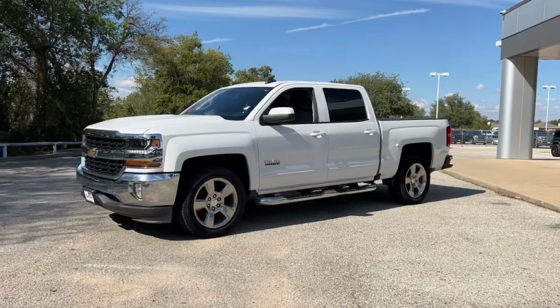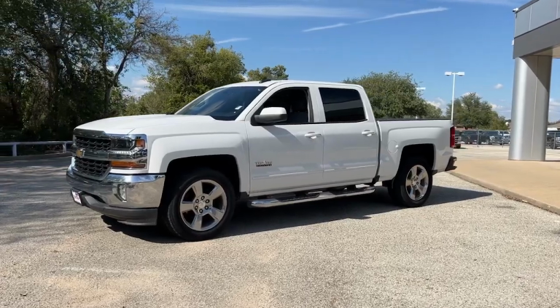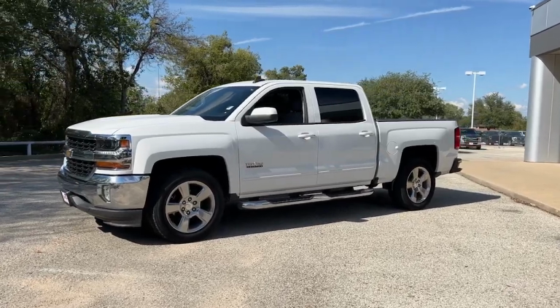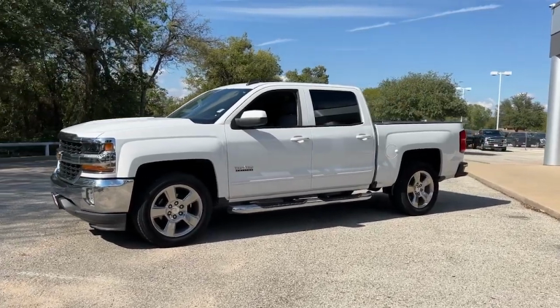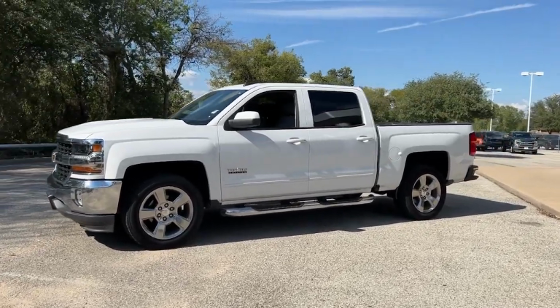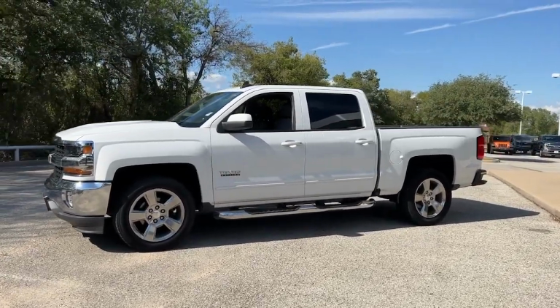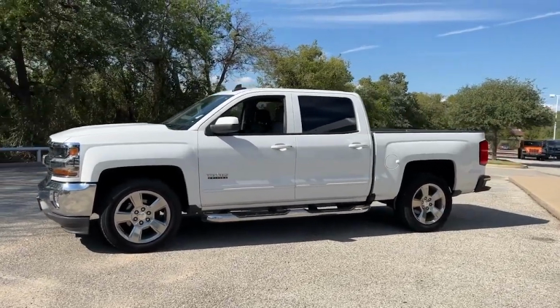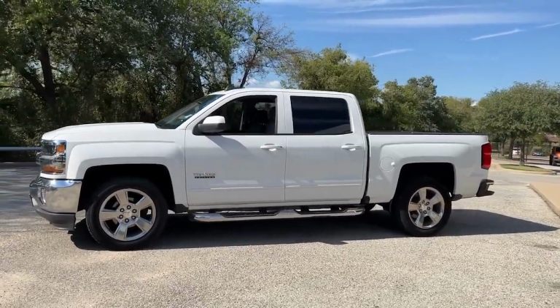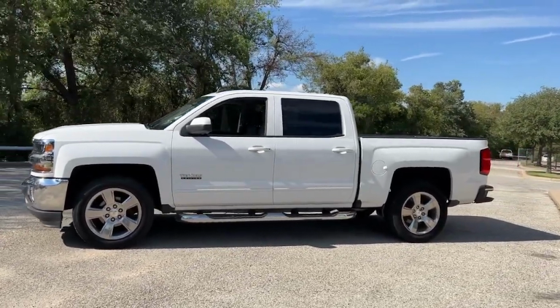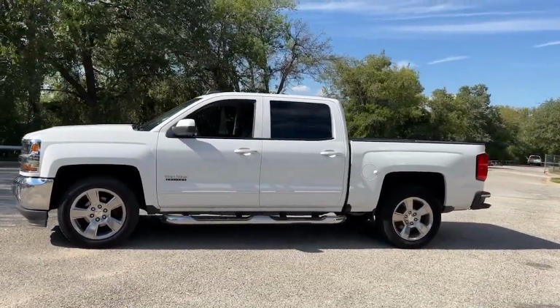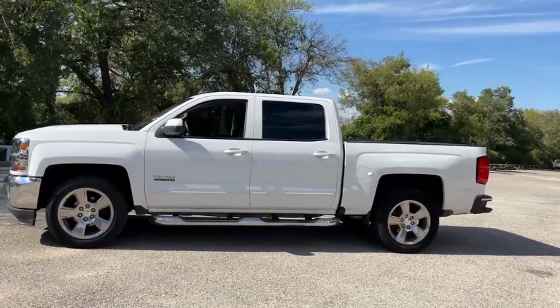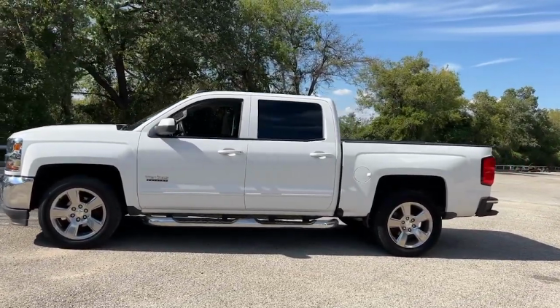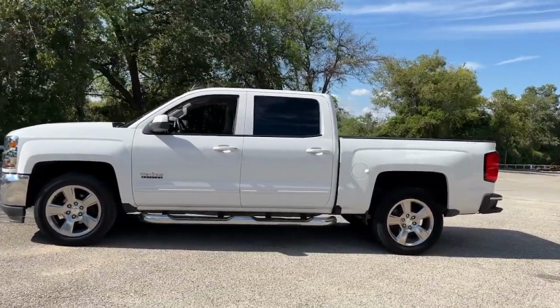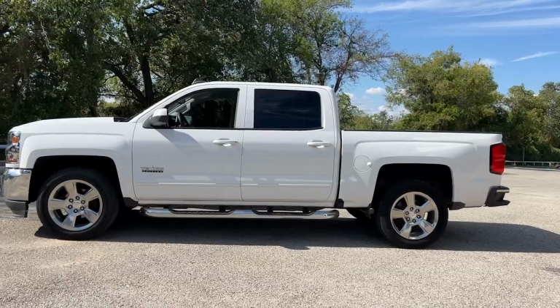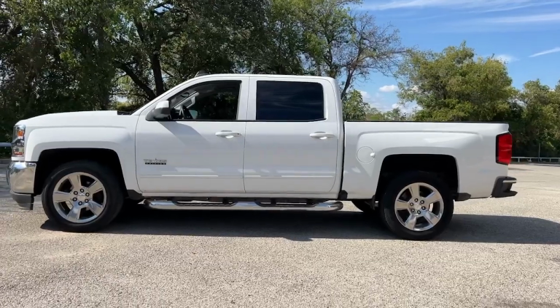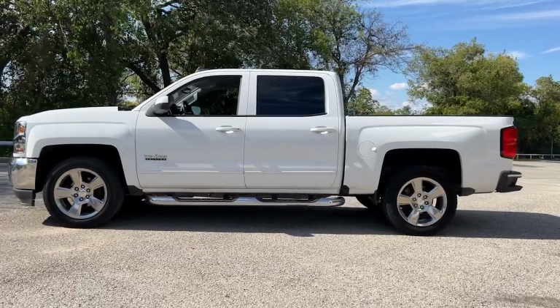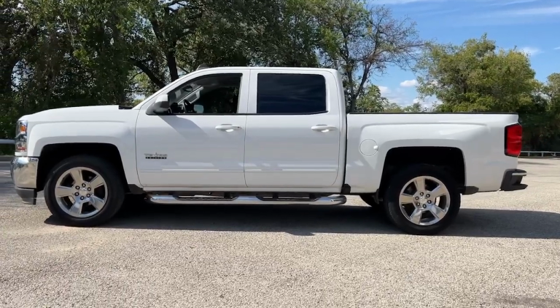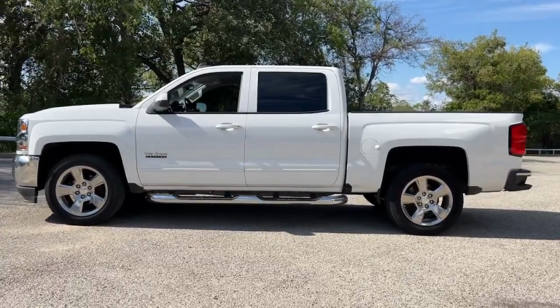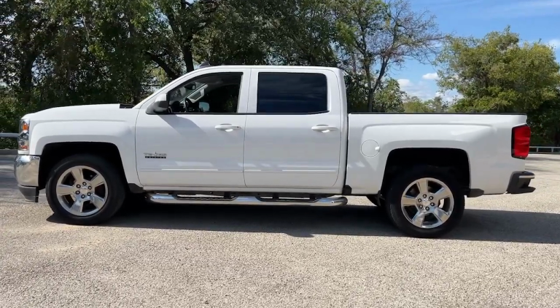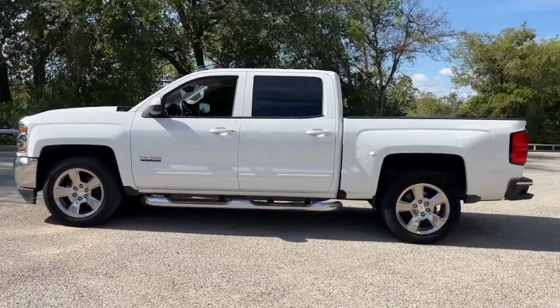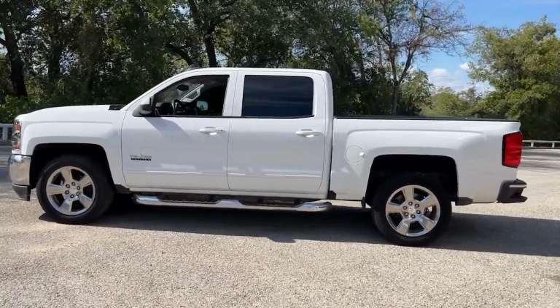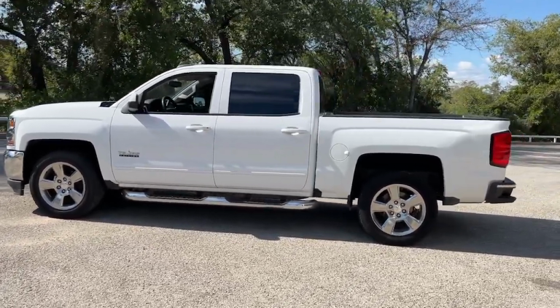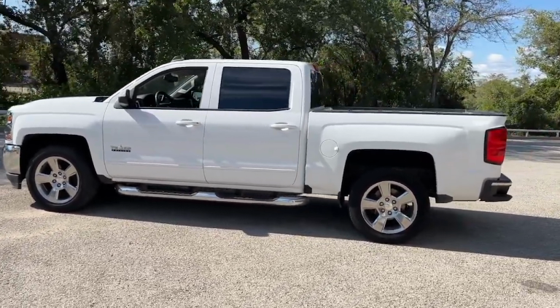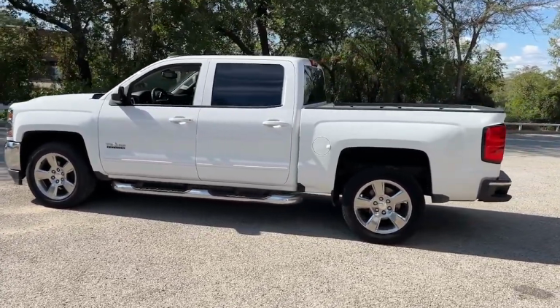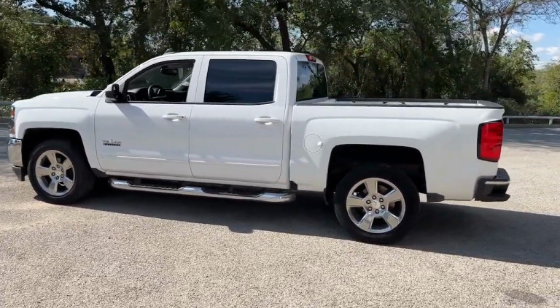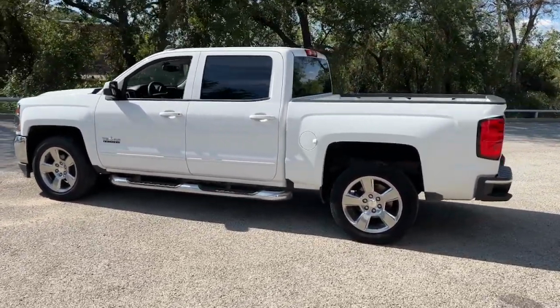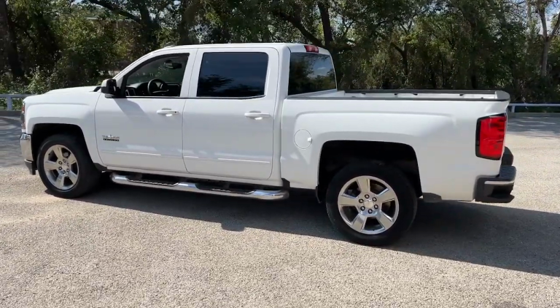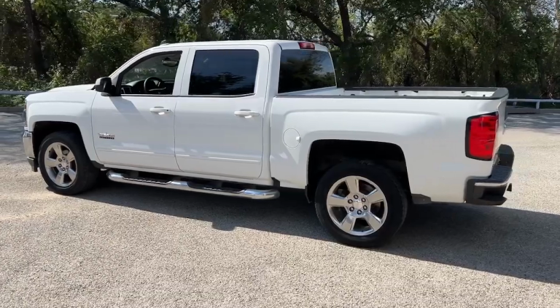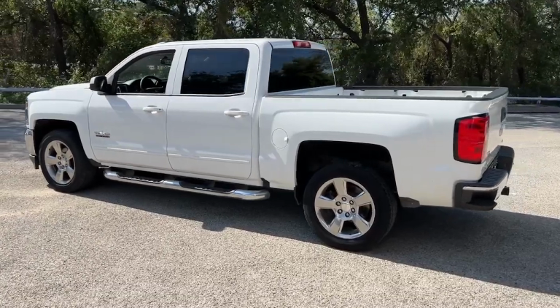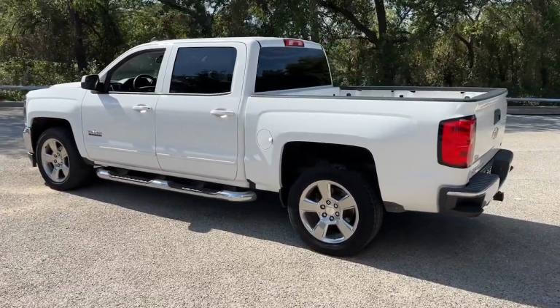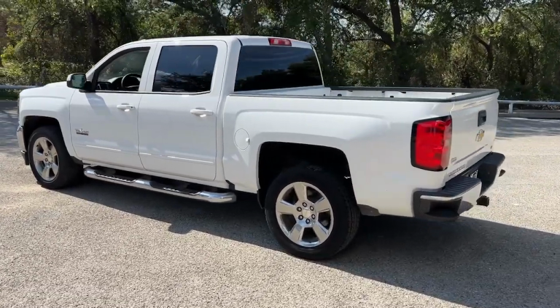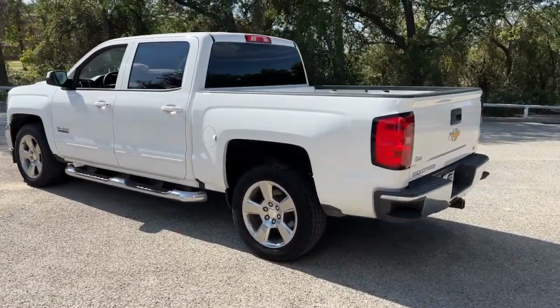This could be the car for you. The 2018 Chevrolet Silverado 1500. This vehicle is an outstanding buy with fewer than 150,000 miles on the odometer.